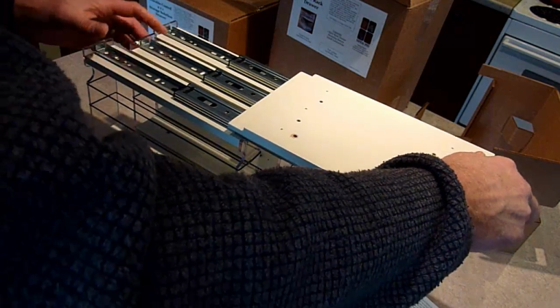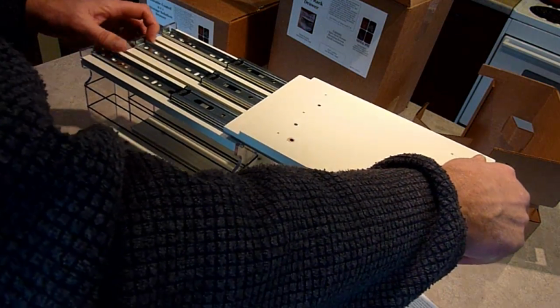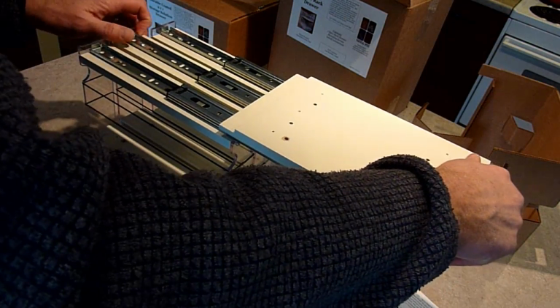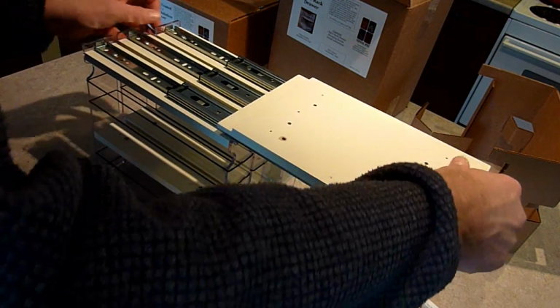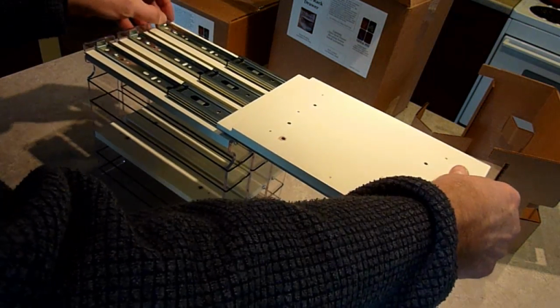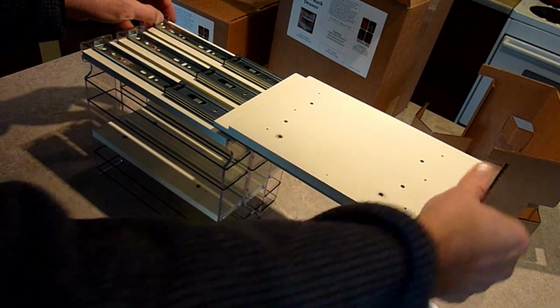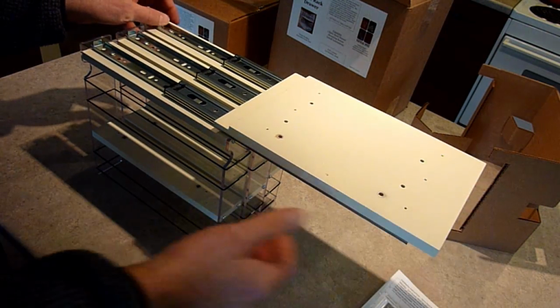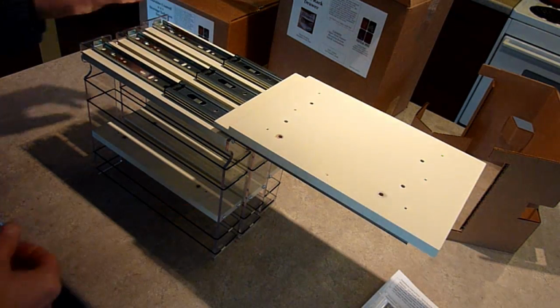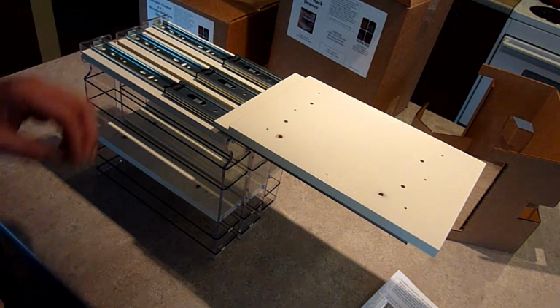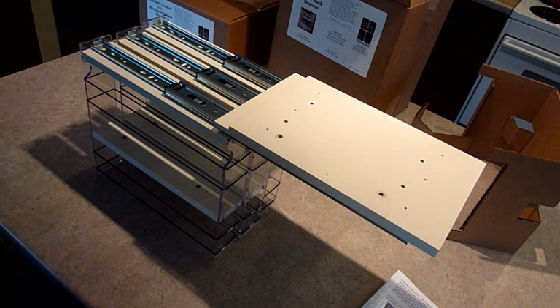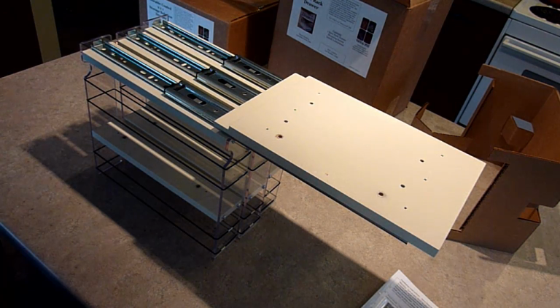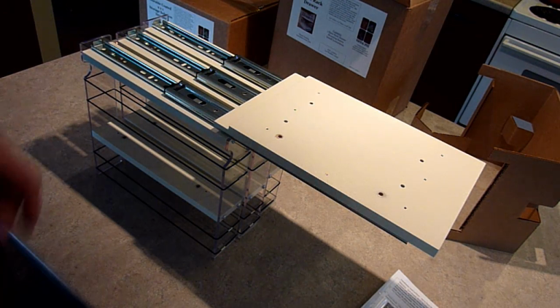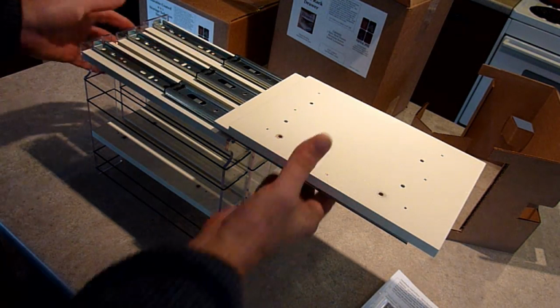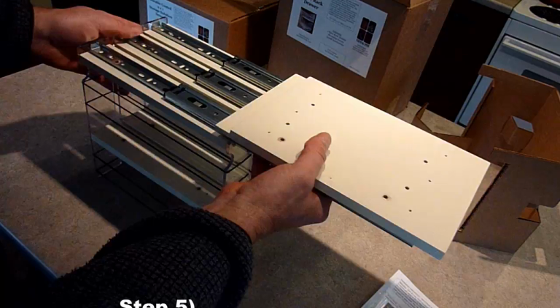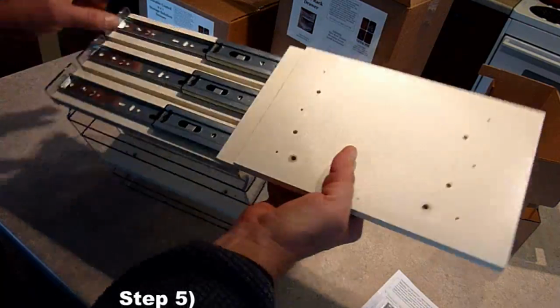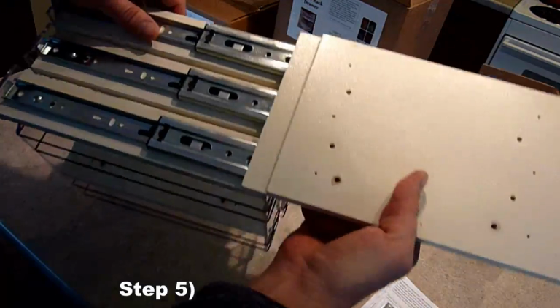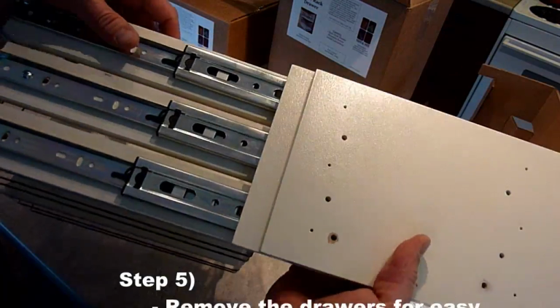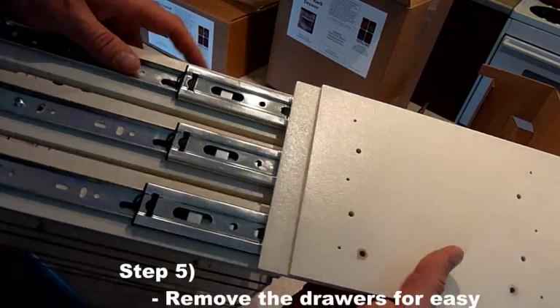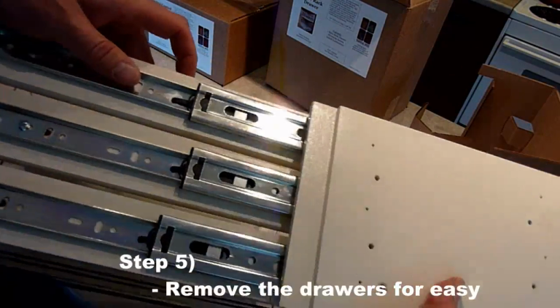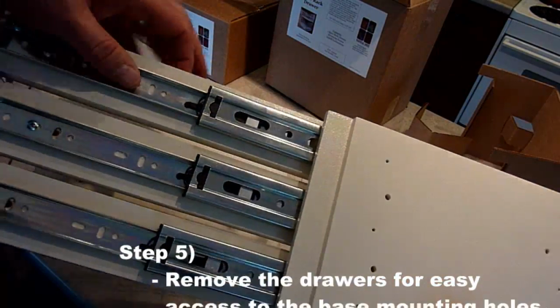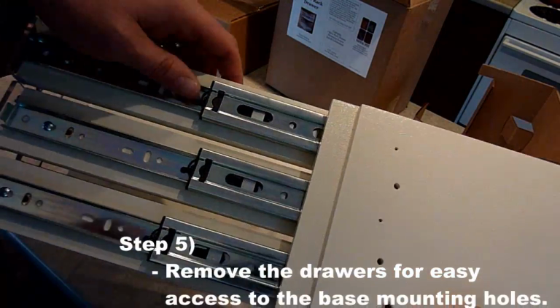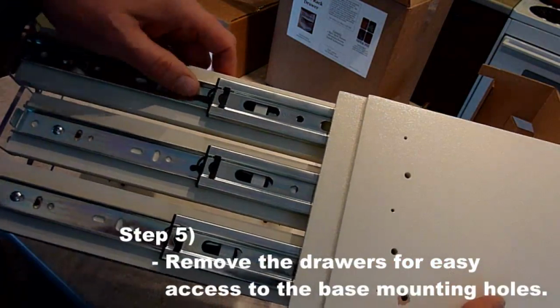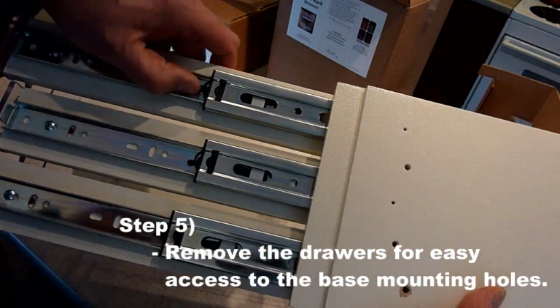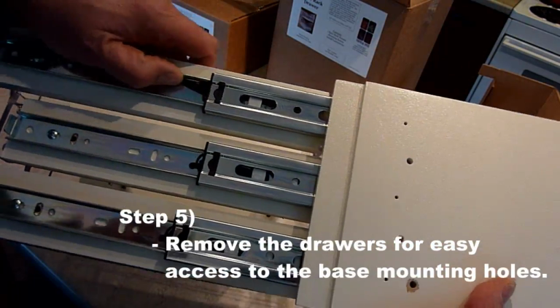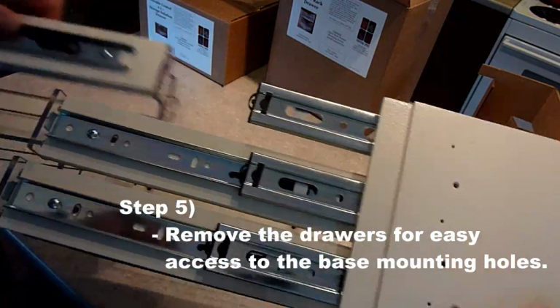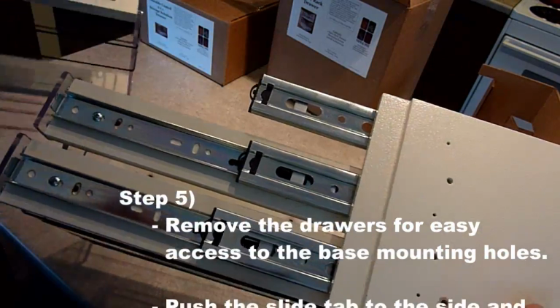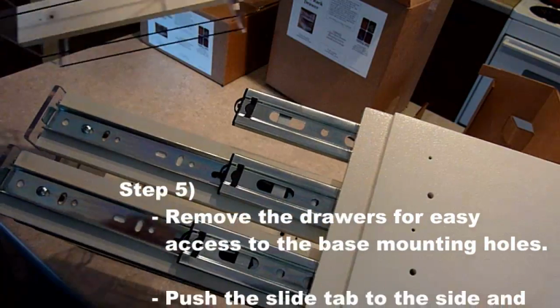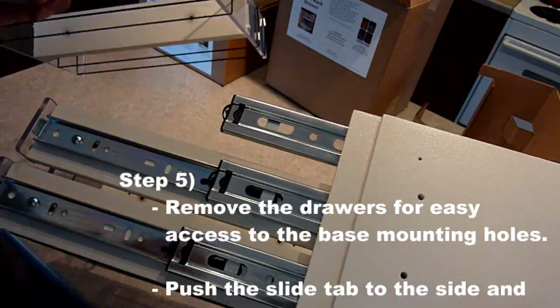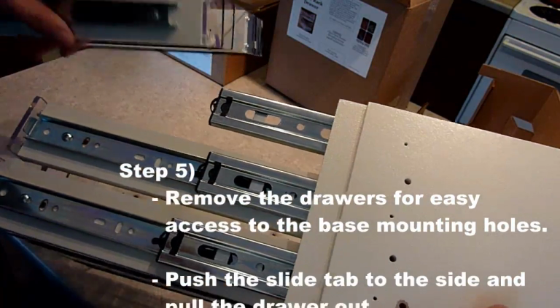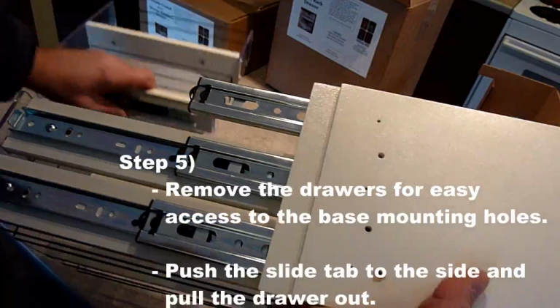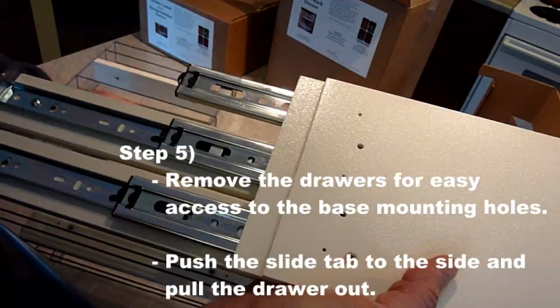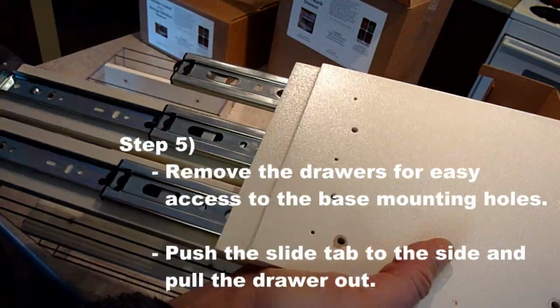You are looking for the tab on the bottom of the slide. Push that to the side and pull out the drawer at the same time. Repeat that for the other drawers and you have now gained access to your drawer unit base.